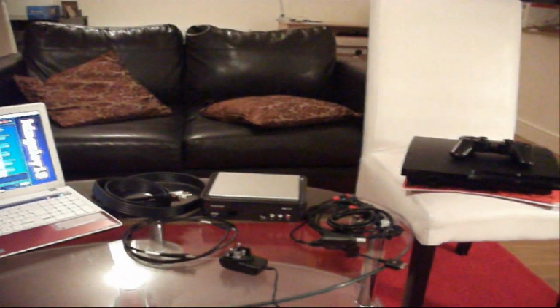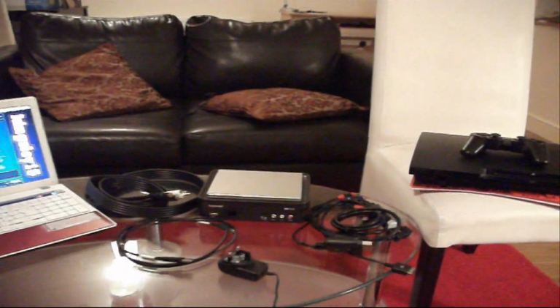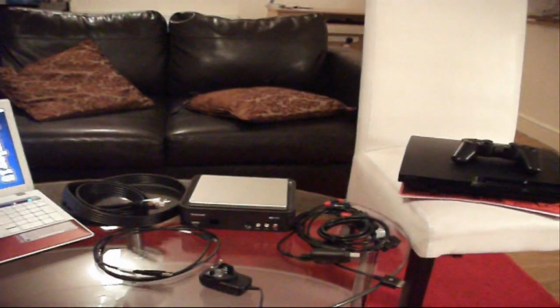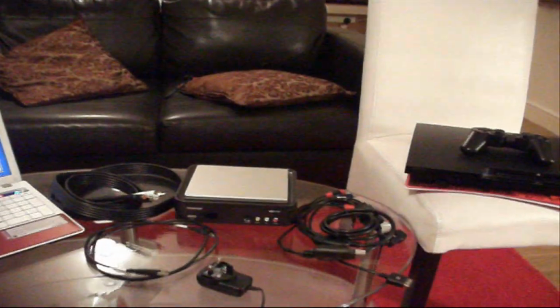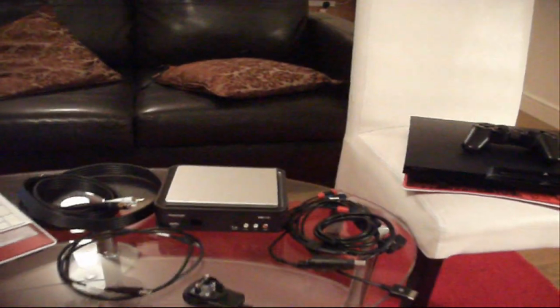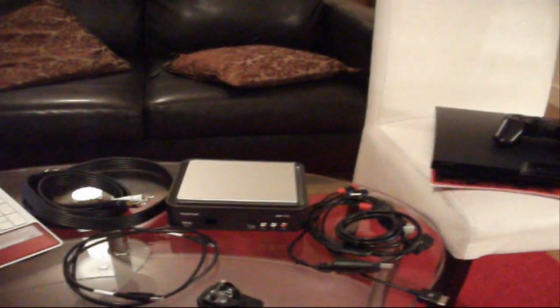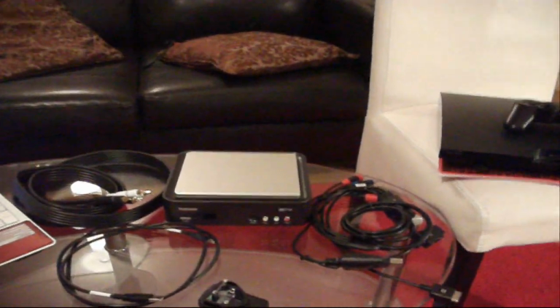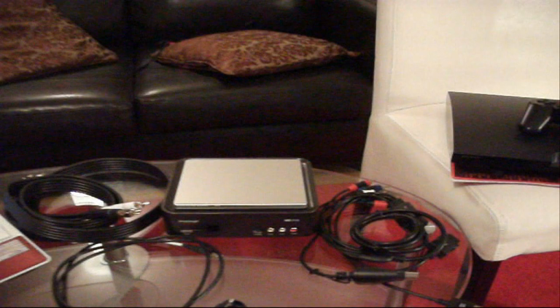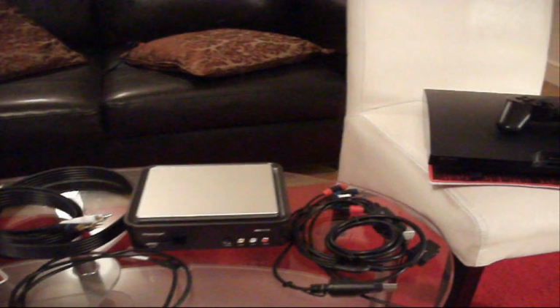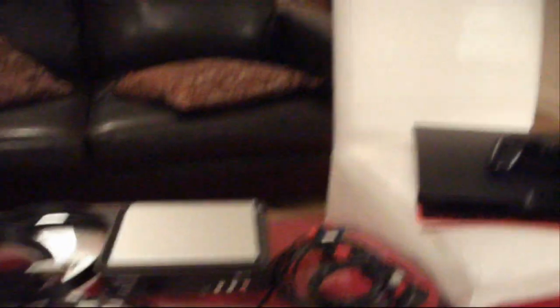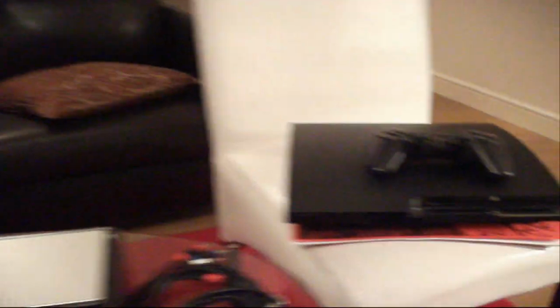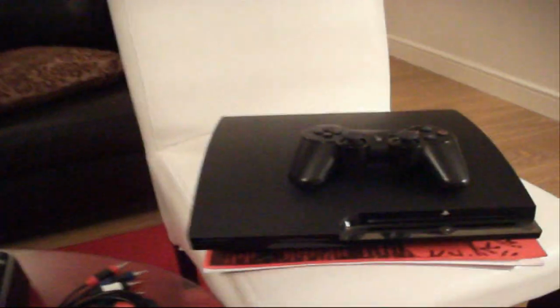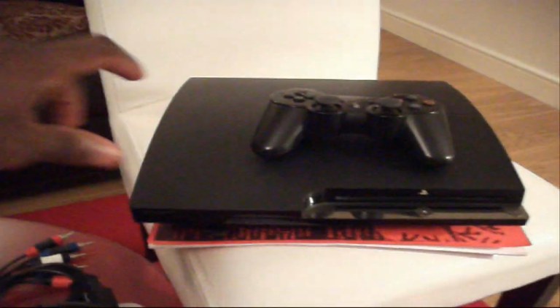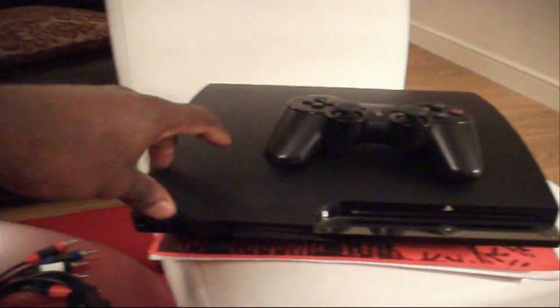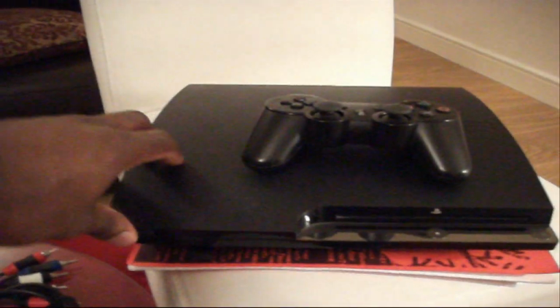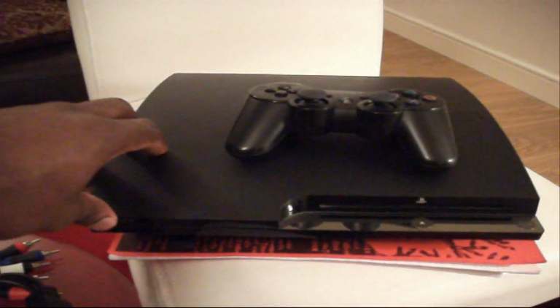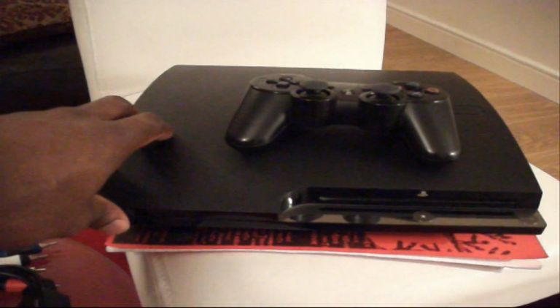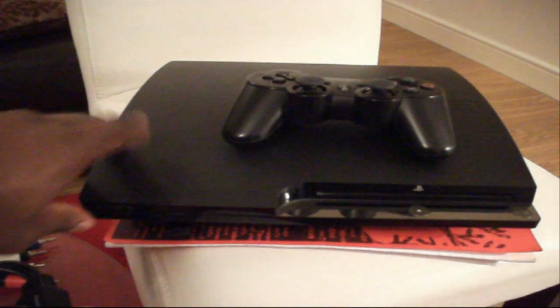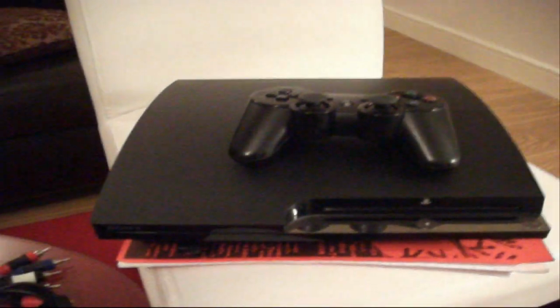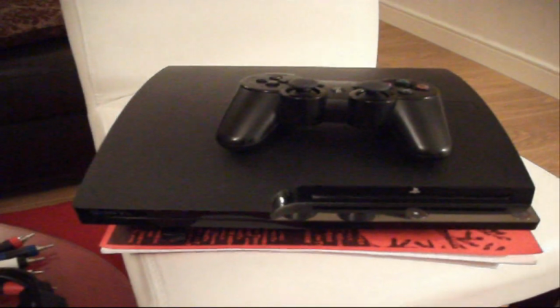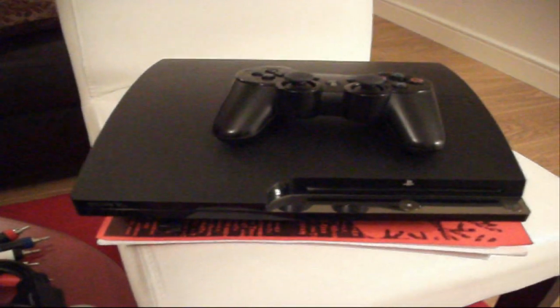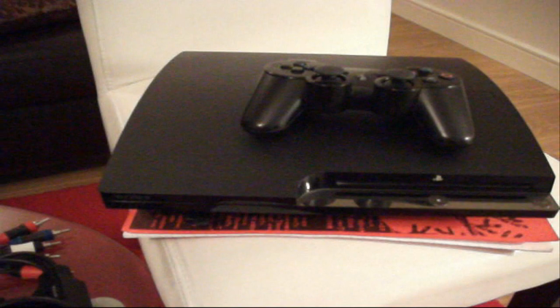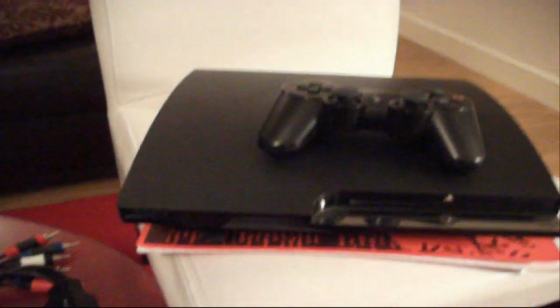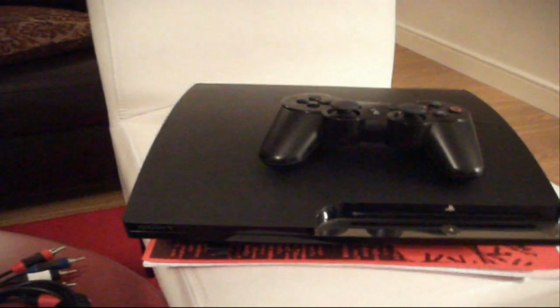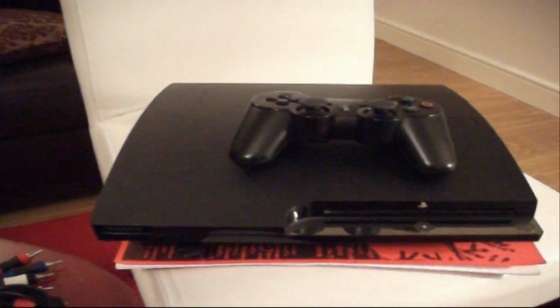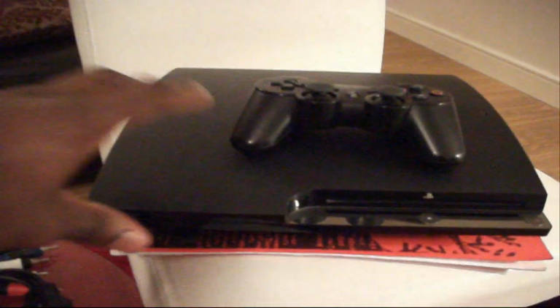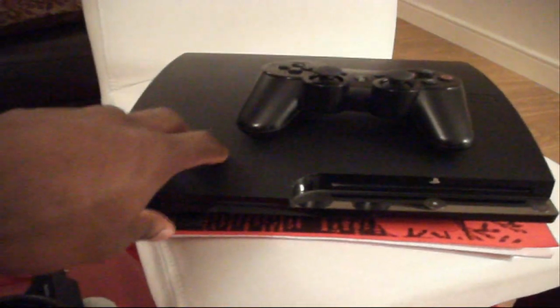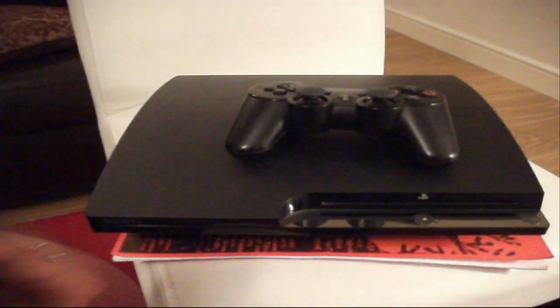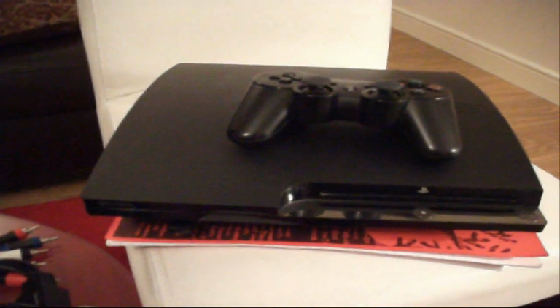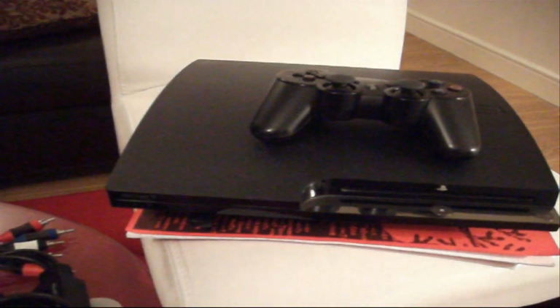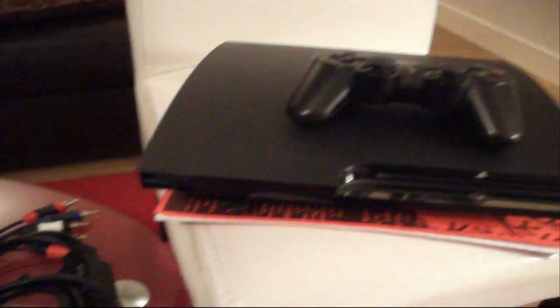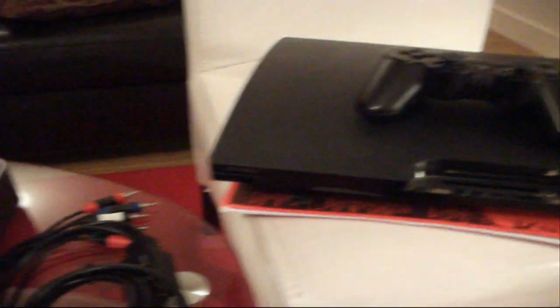I'm going to quickly take your eyes through the things that you need to set it up. You're going to need a console — a PlayStation, Xbox, Nintendo, or any console that's compatible with a component cable.